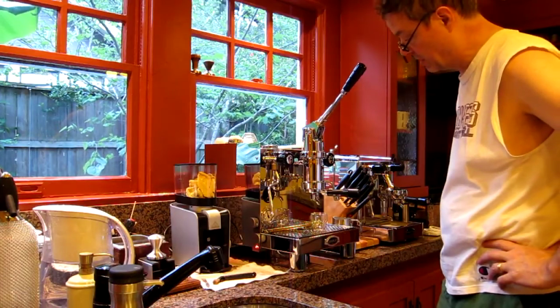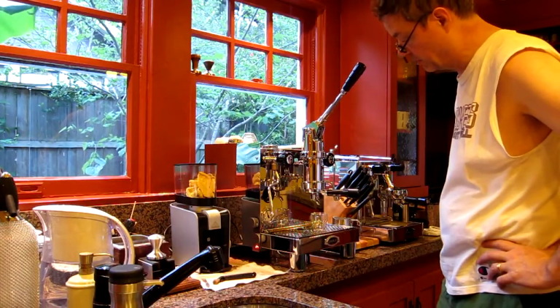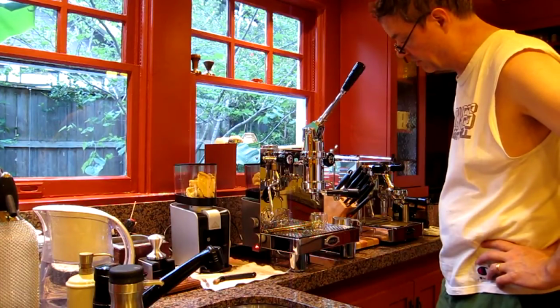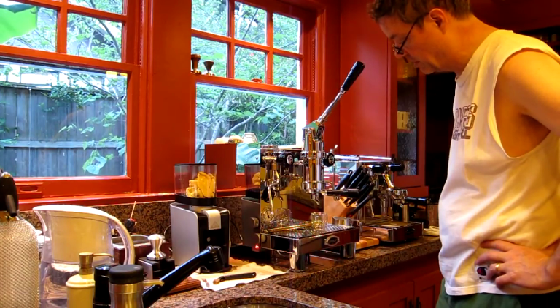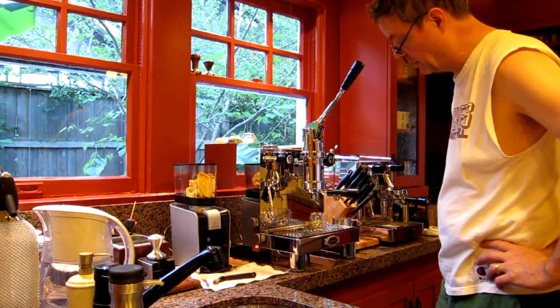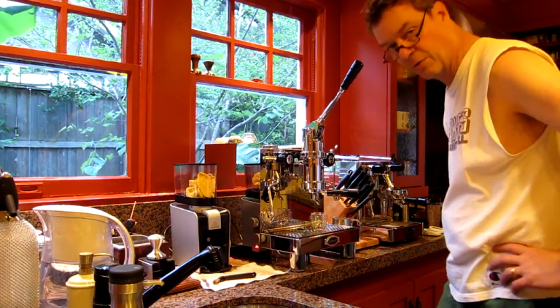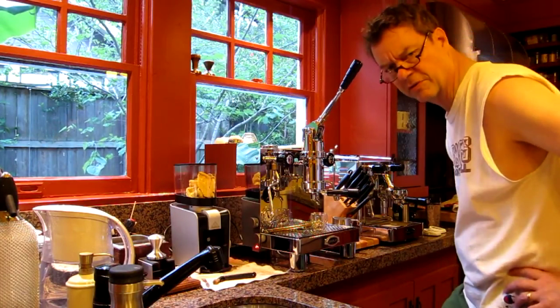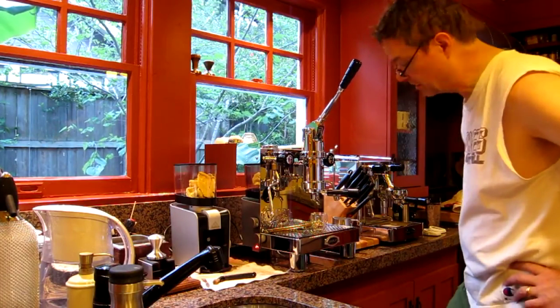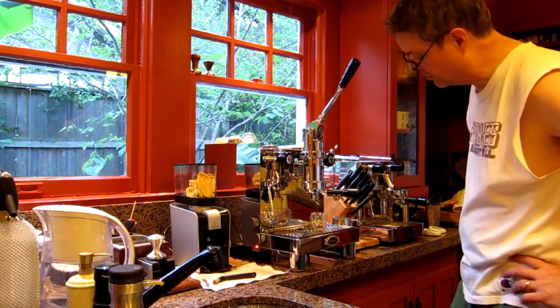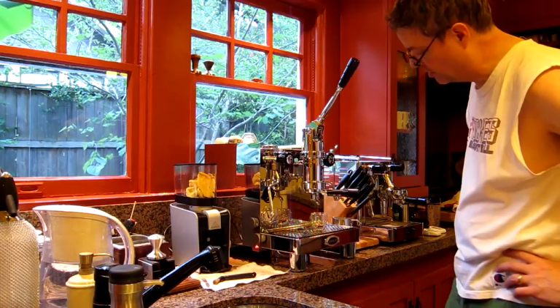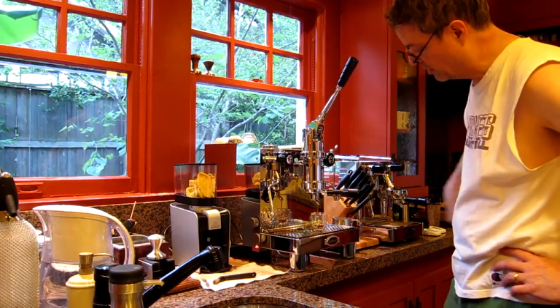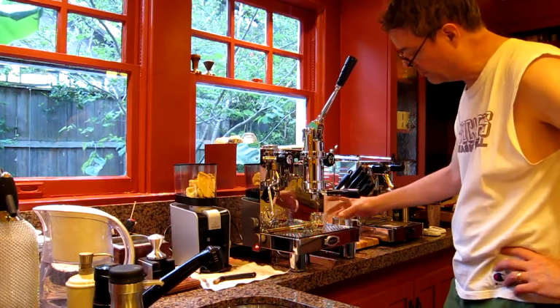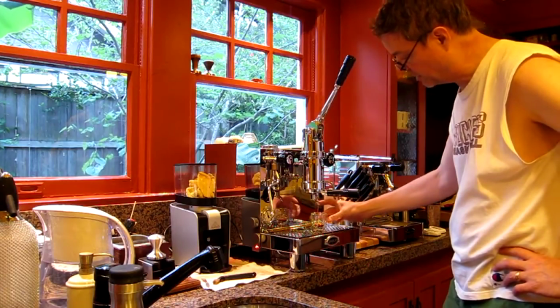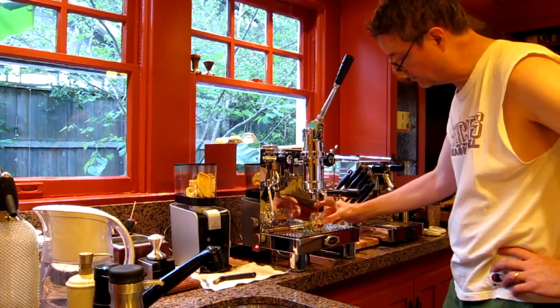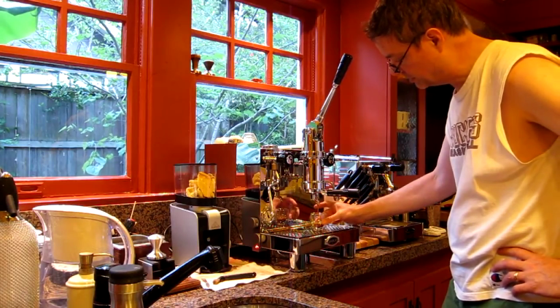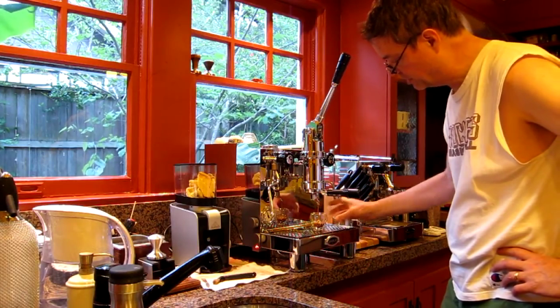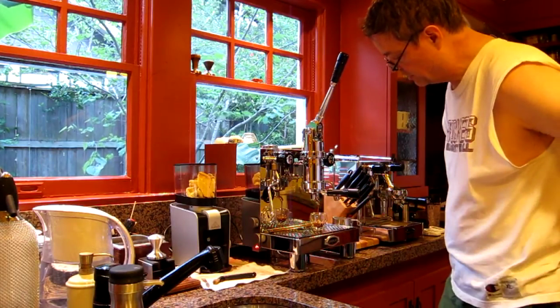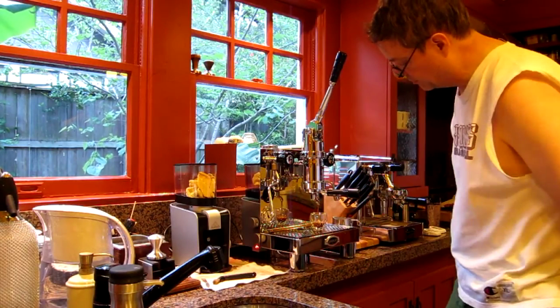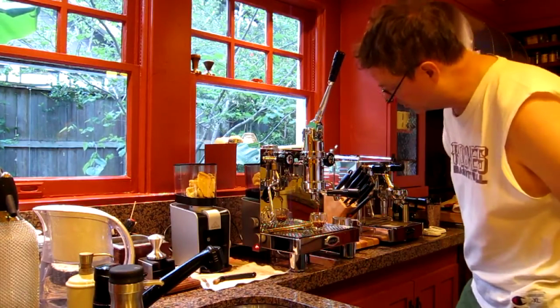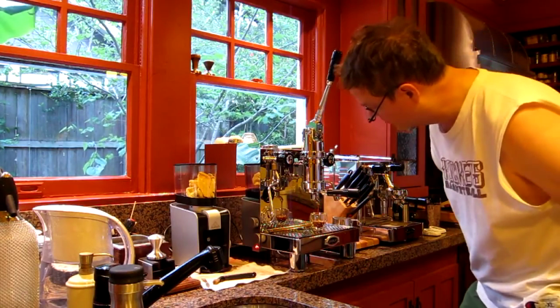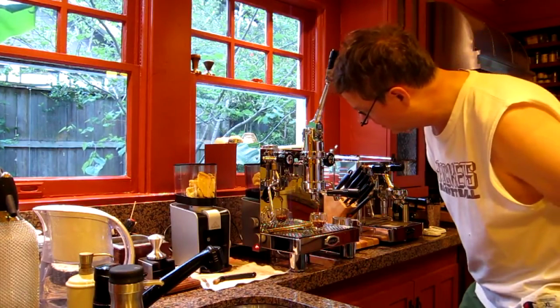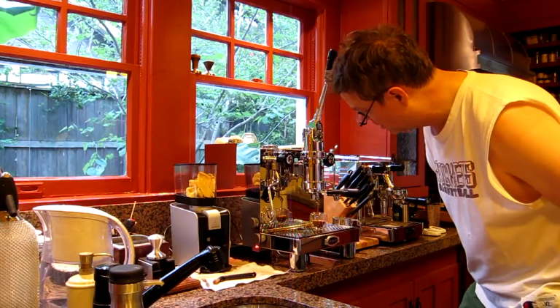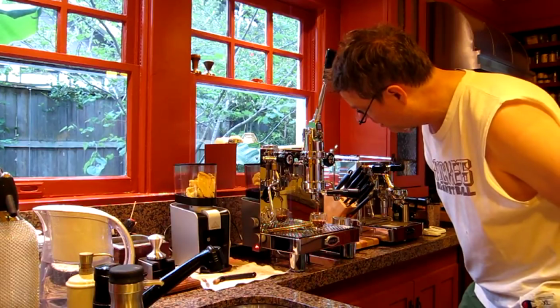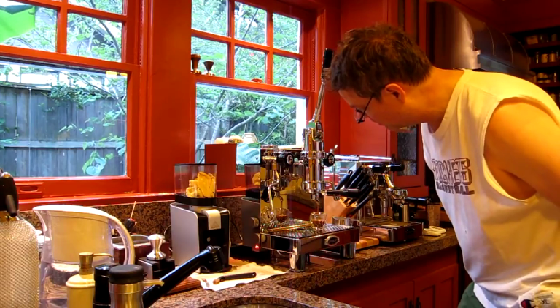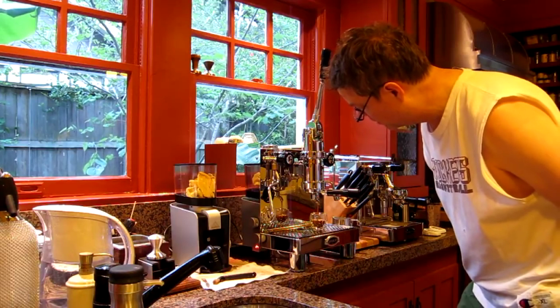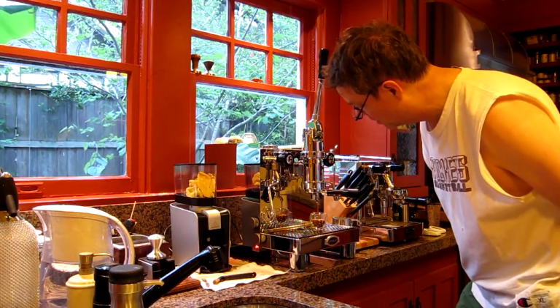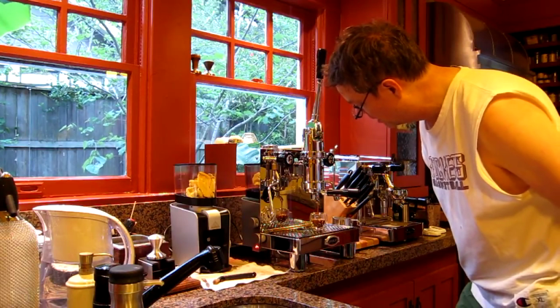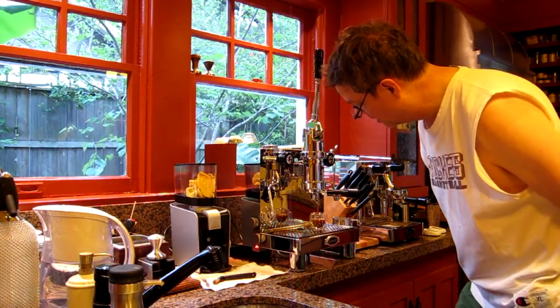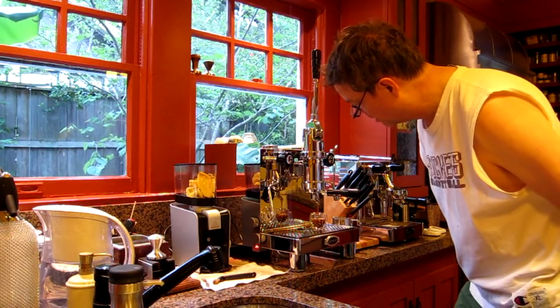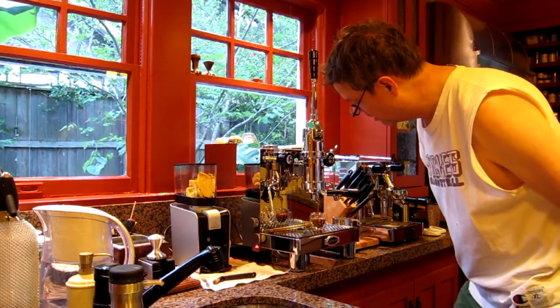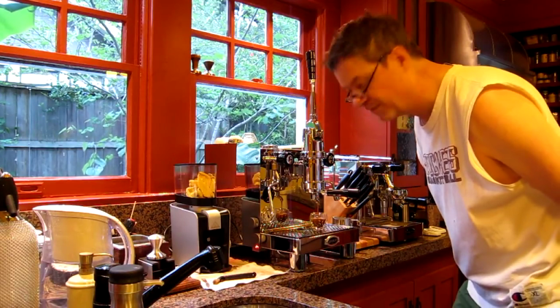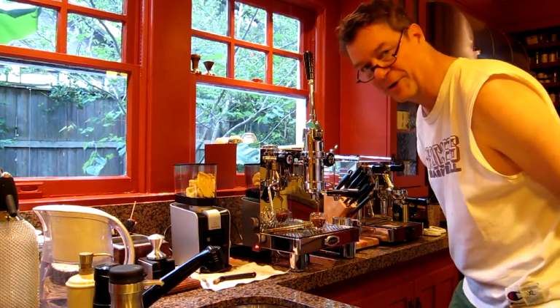And you can see — I hope you can see from that distance — the coffee coming out. It's a nice, thin stream of coffee. Very quiet. One of the things I like about this machine.